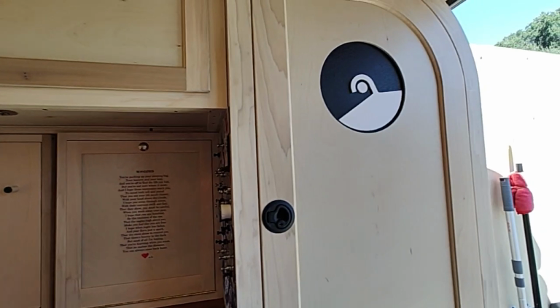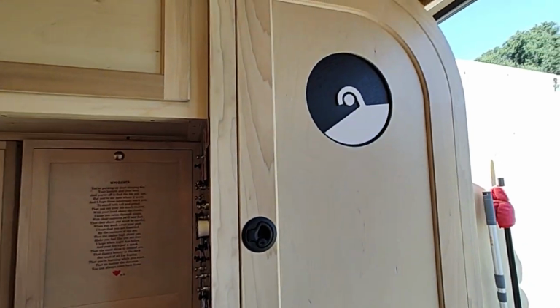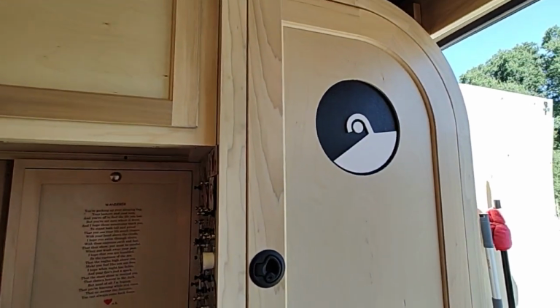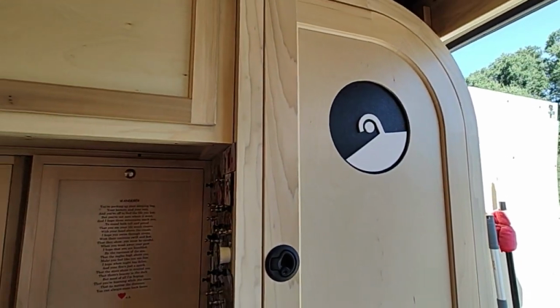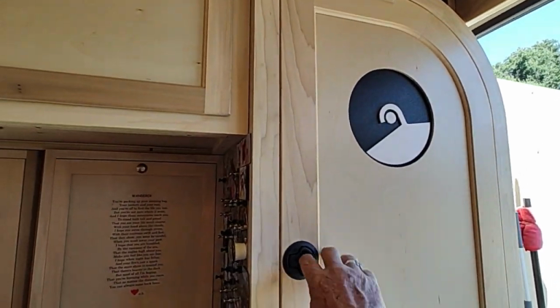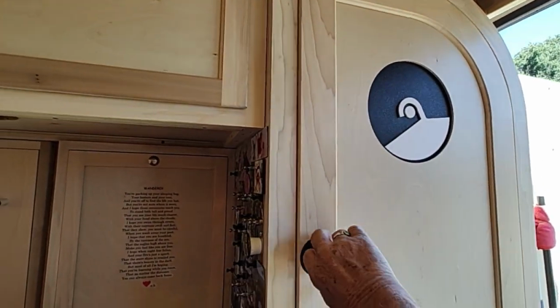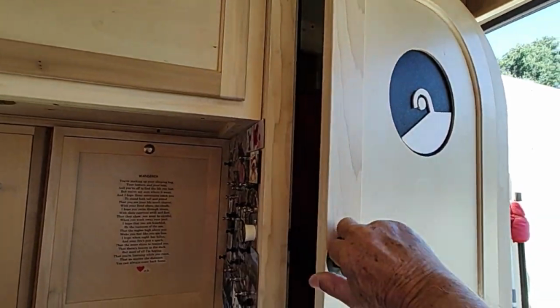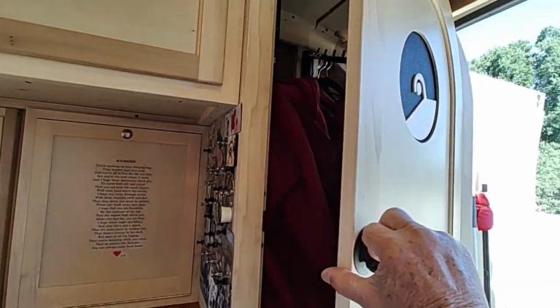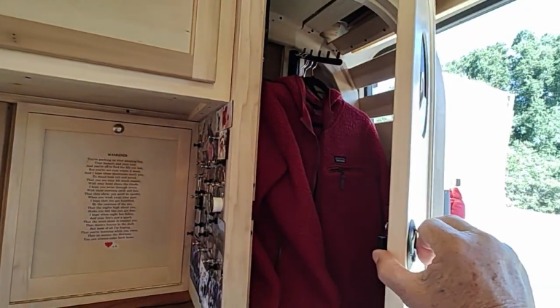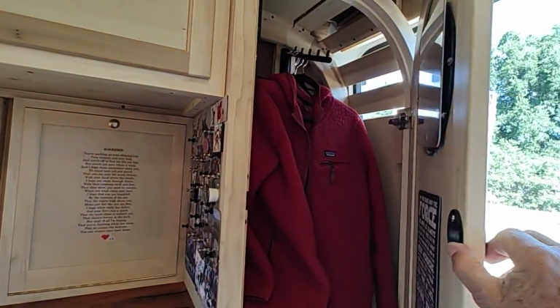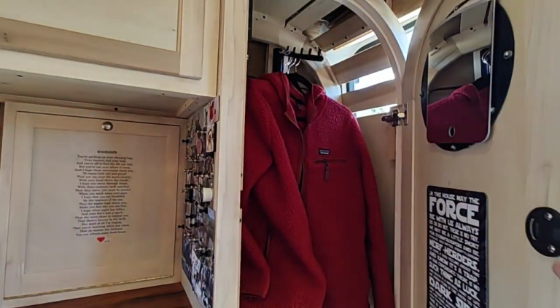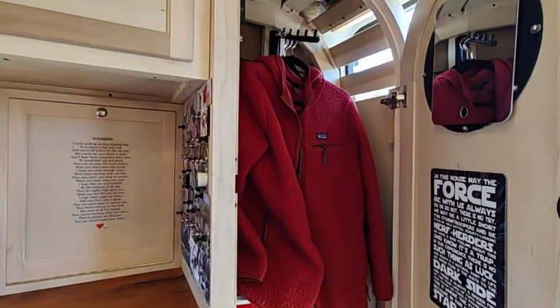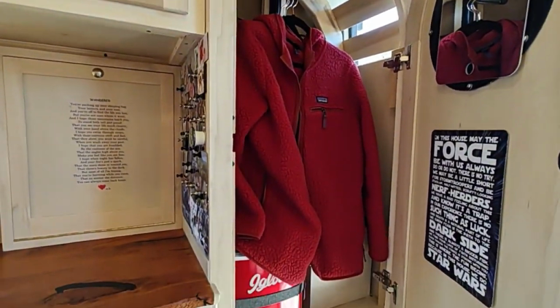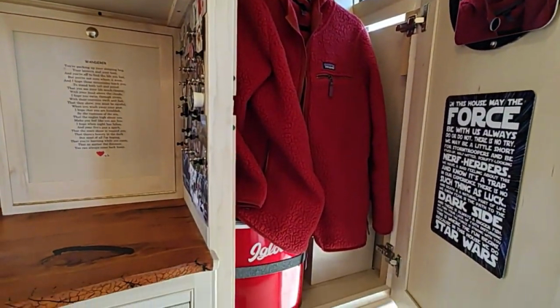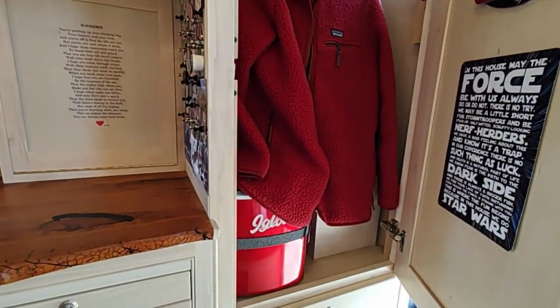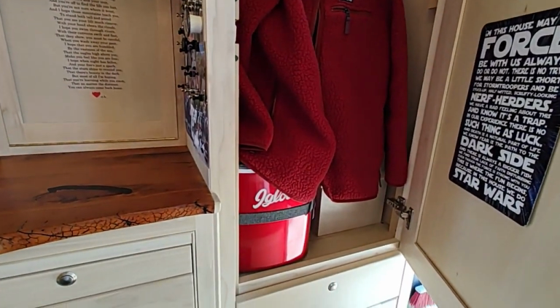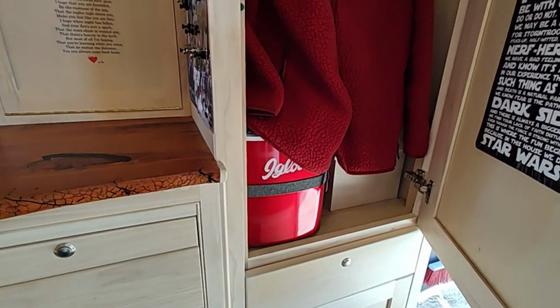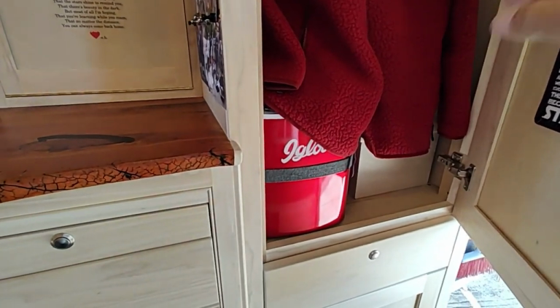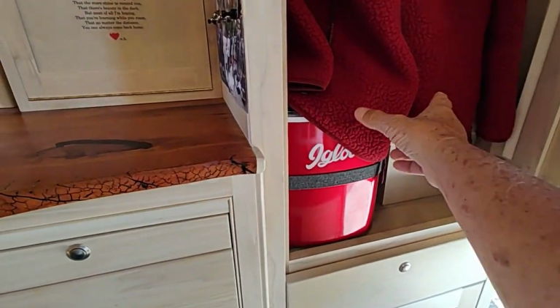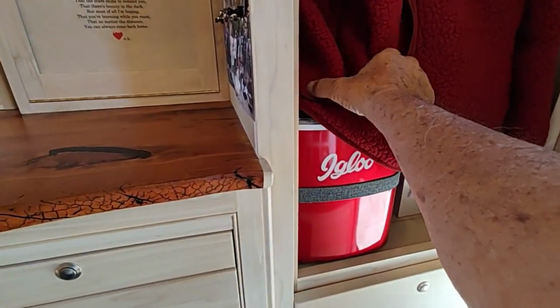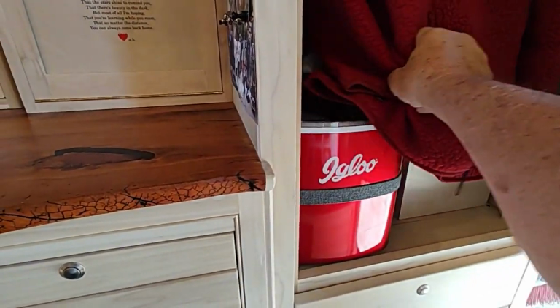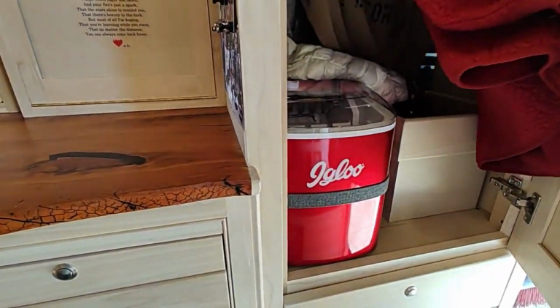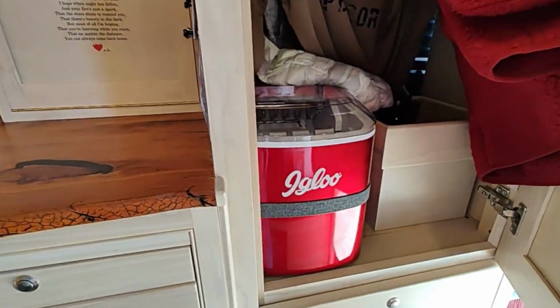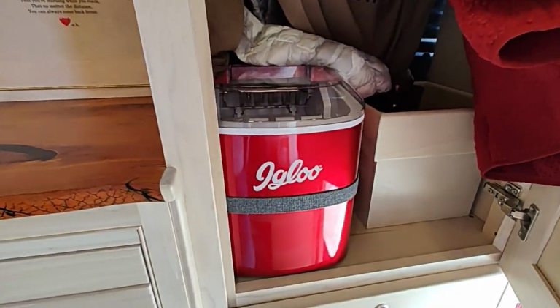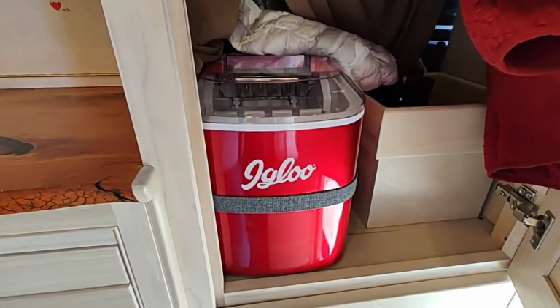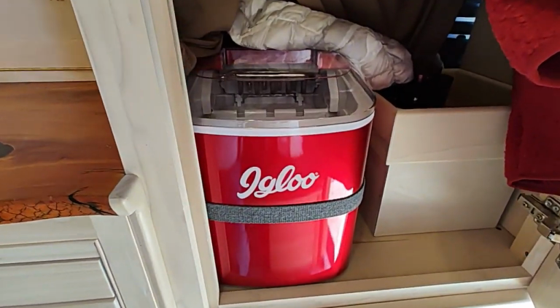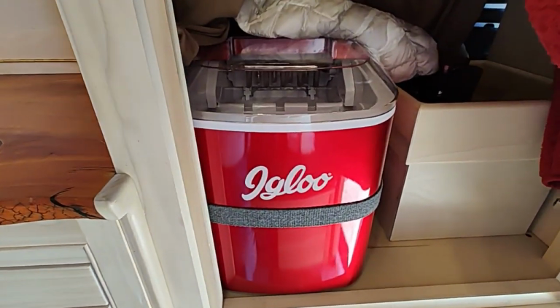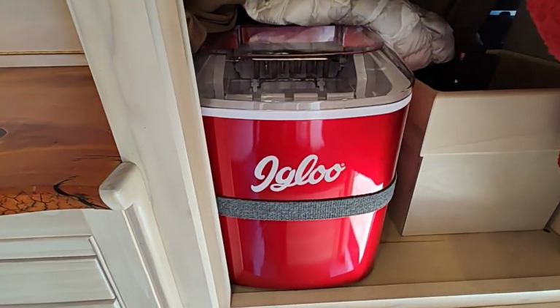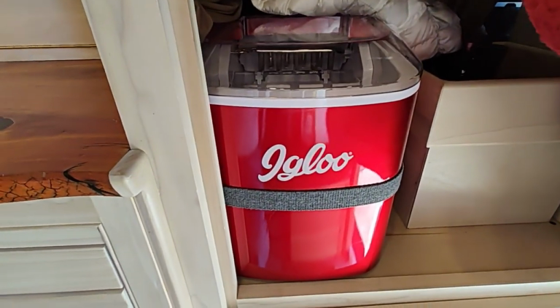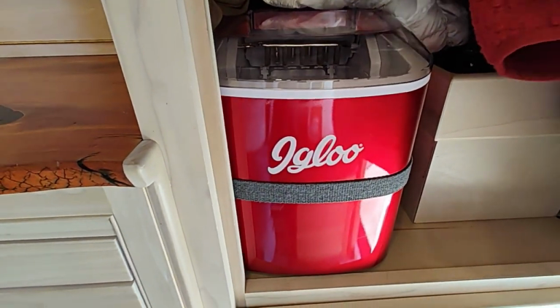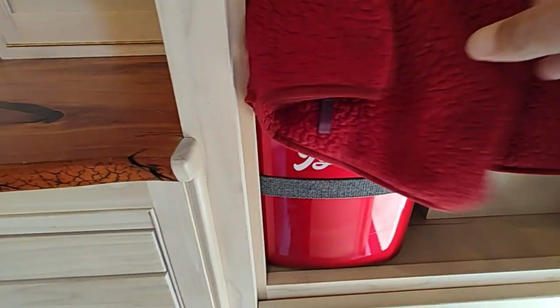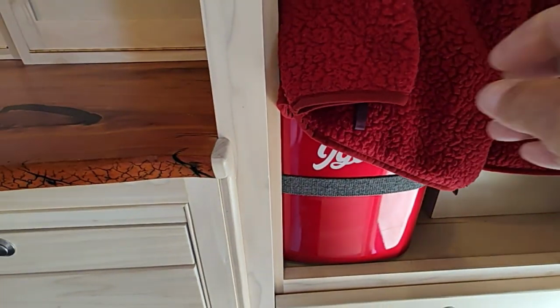That compartment at the bottom with the vent is where the inverter is. In her little closet she has room to hang a few clothes, and she also has an ice maker — which will make her the most popular person in the campground.